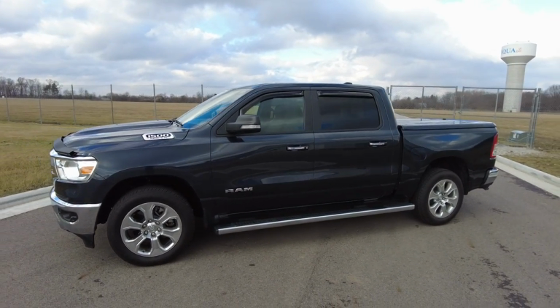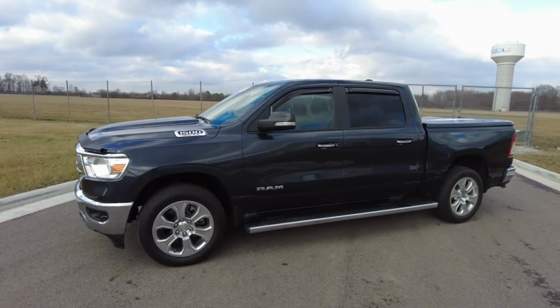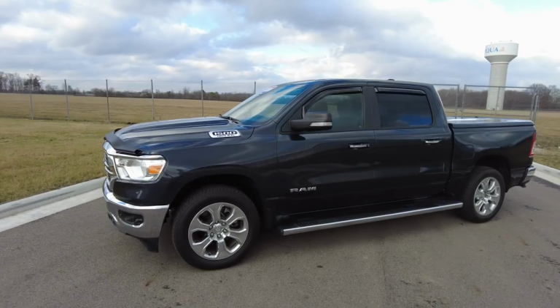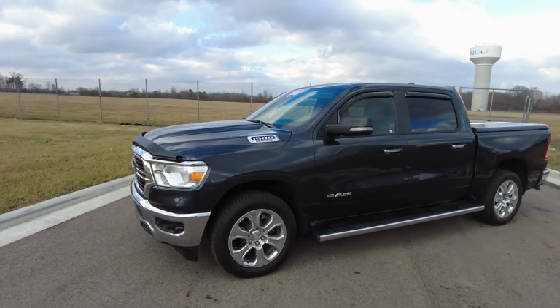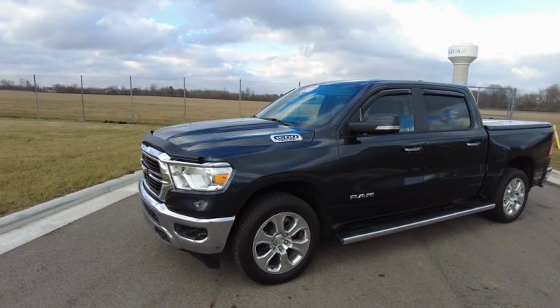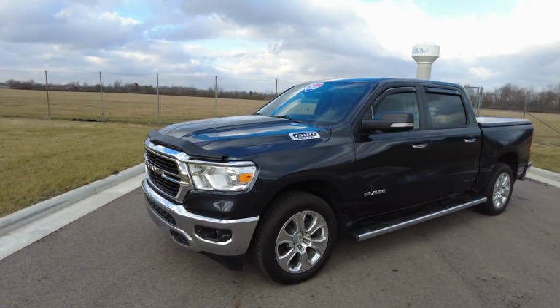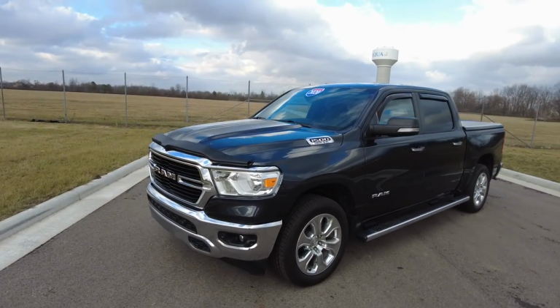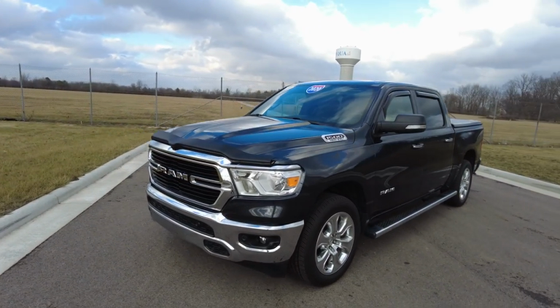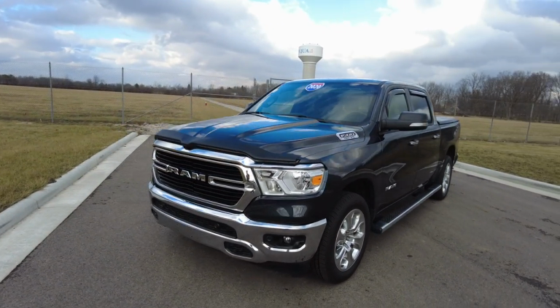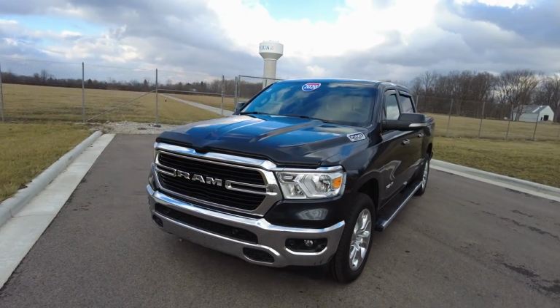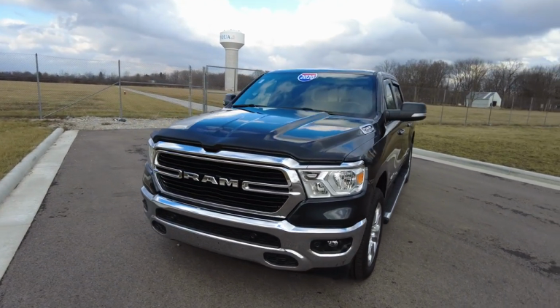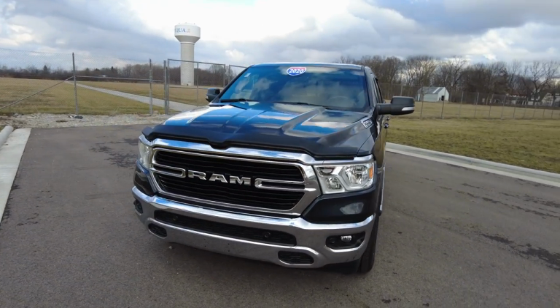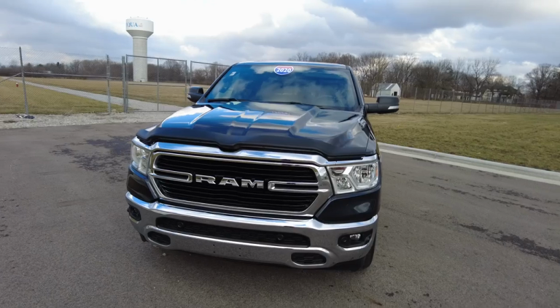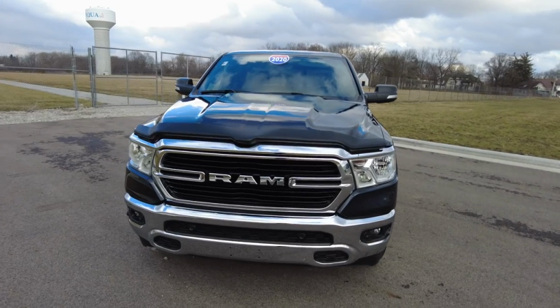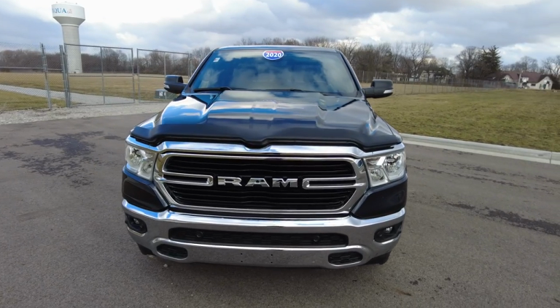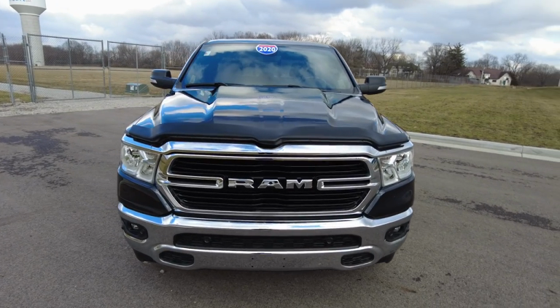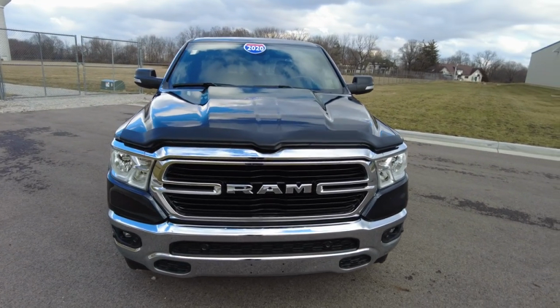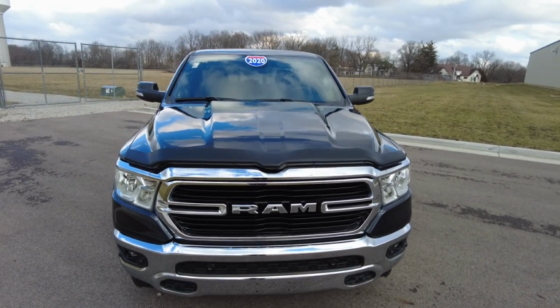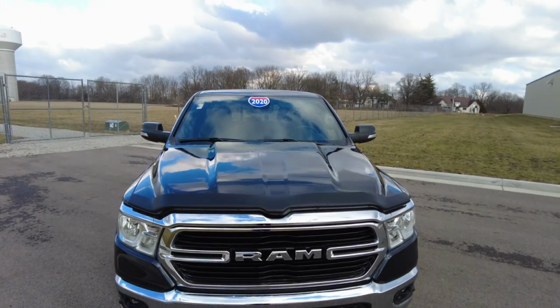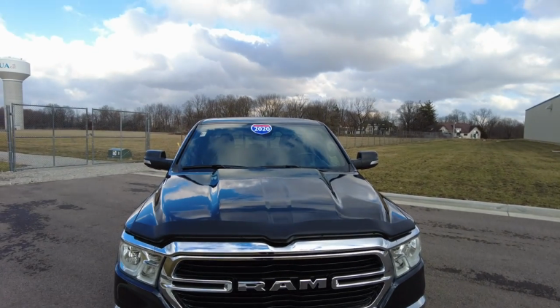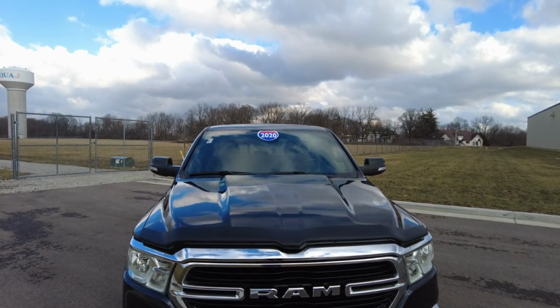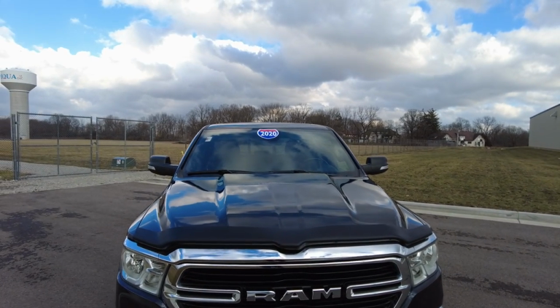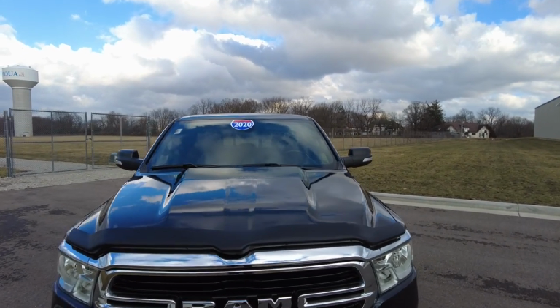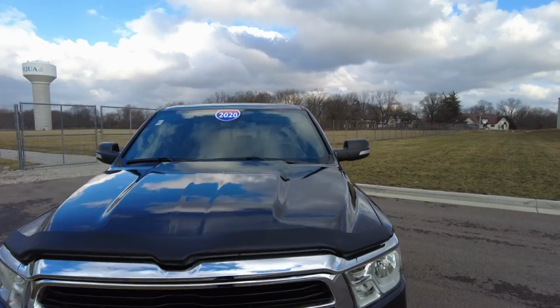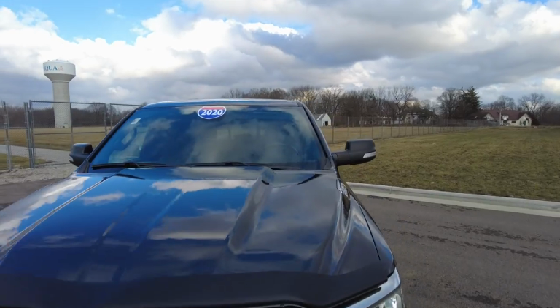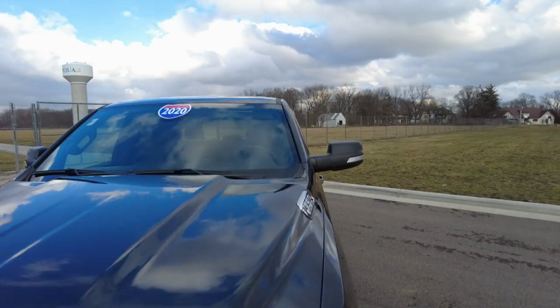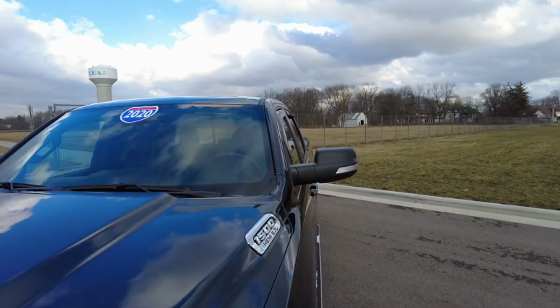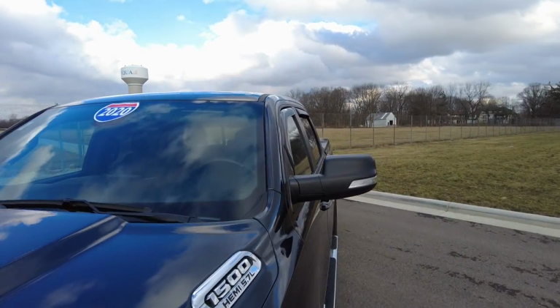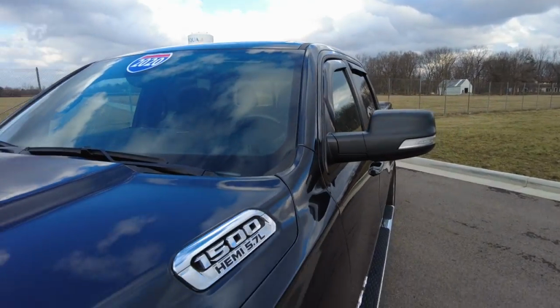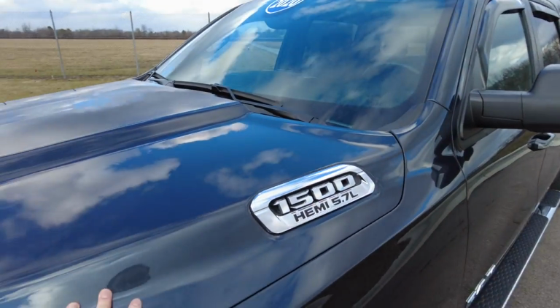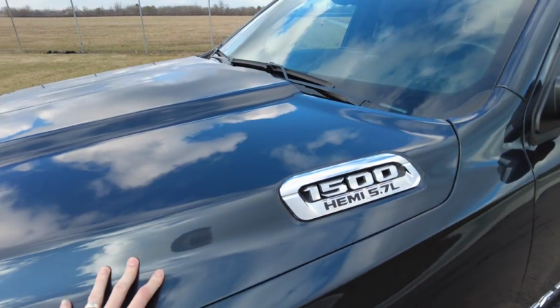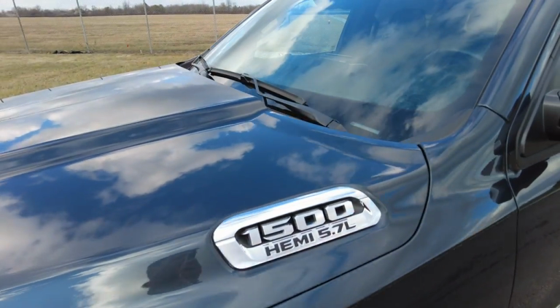Just a super nice truck. This is a one-owner vehicle. A customer just recently traded this in for a brand new 2022 pickup and definitely taken care of — under 31,000 miles. It has a steel metallic exterior color.